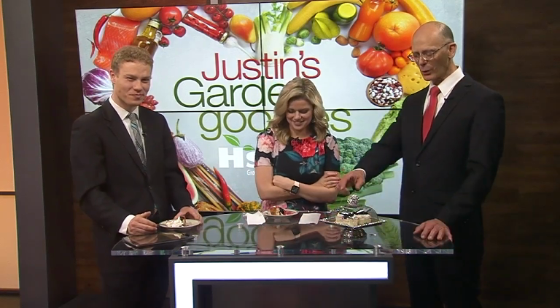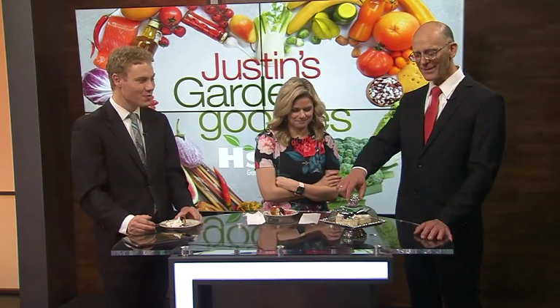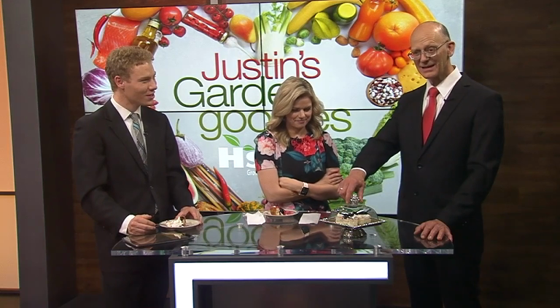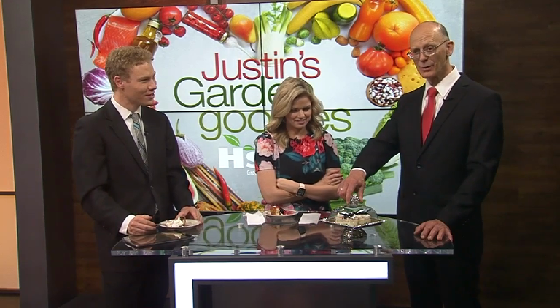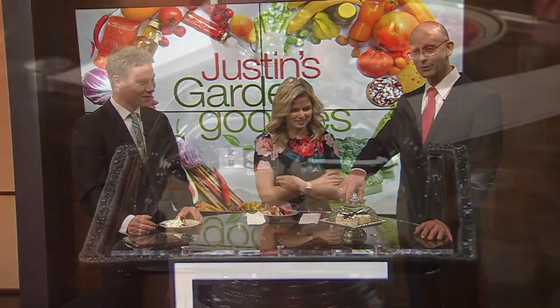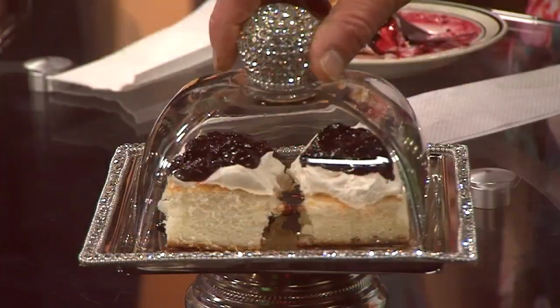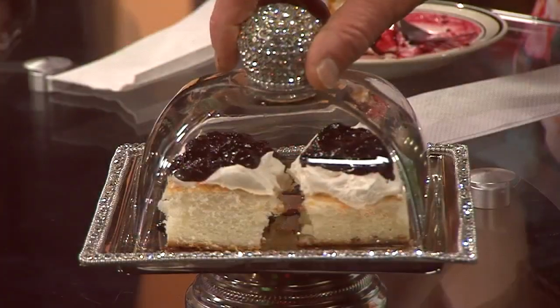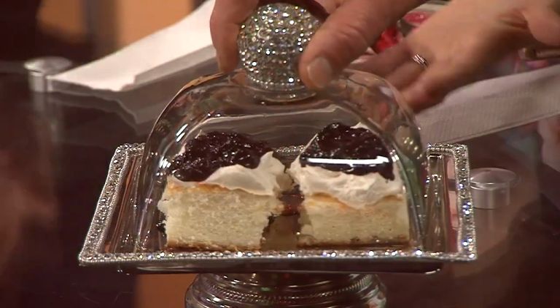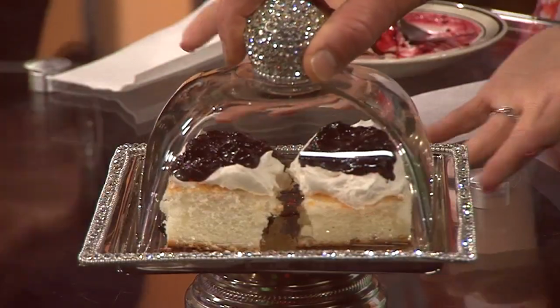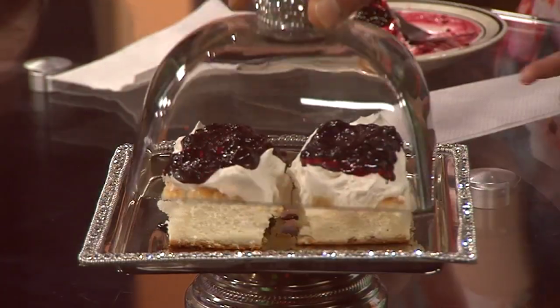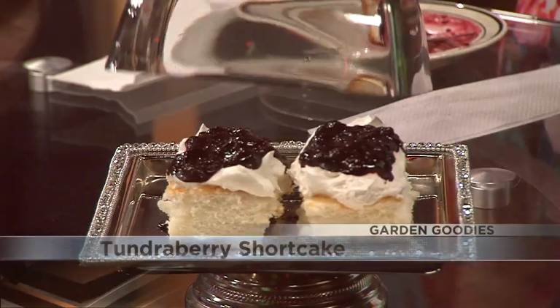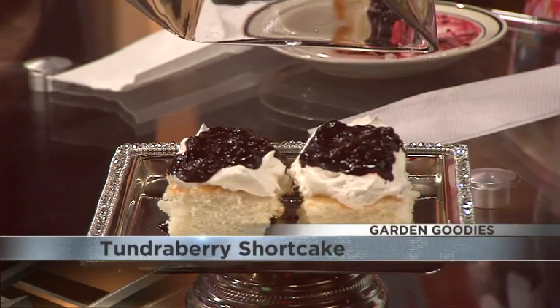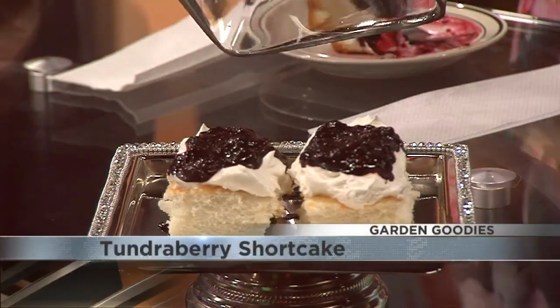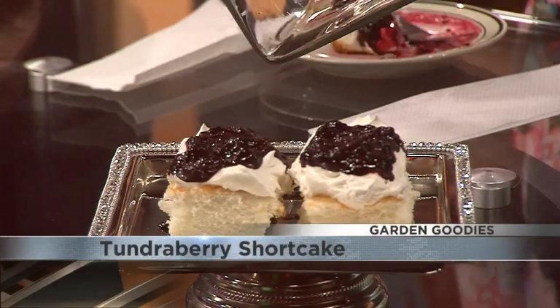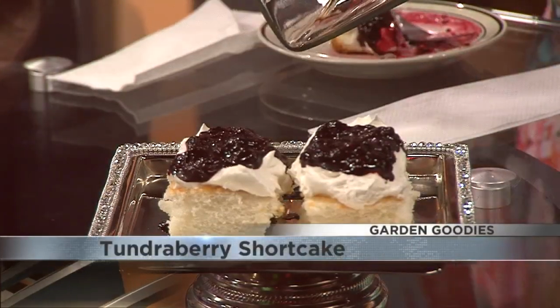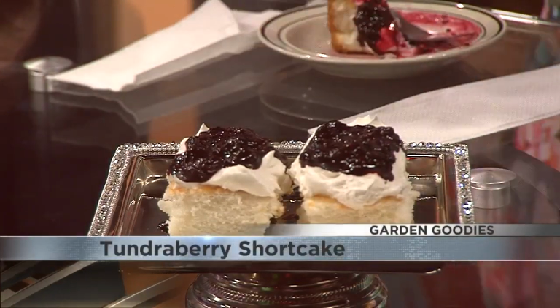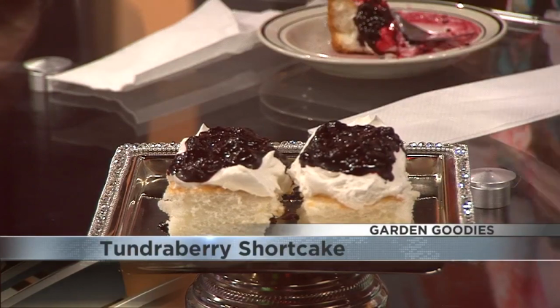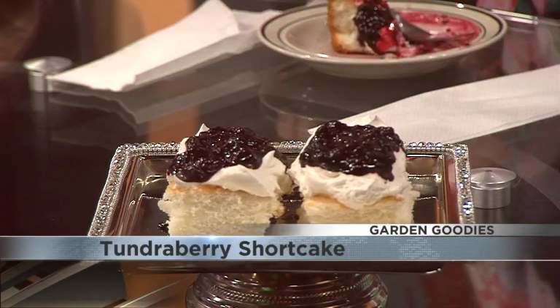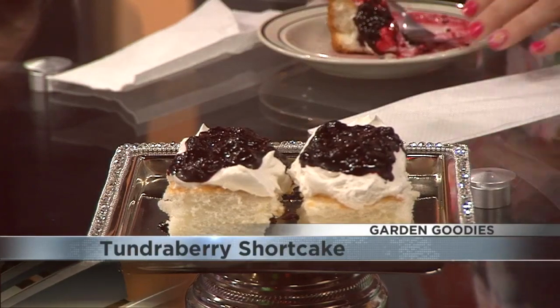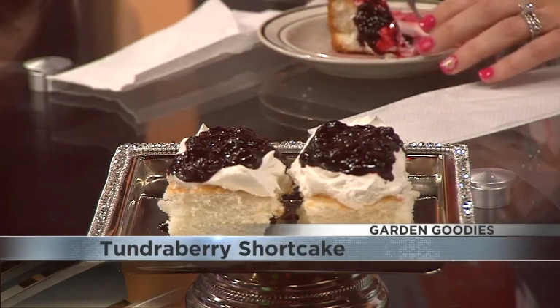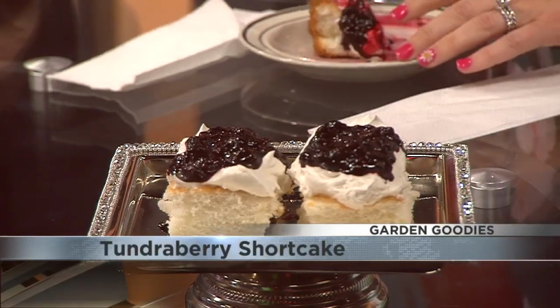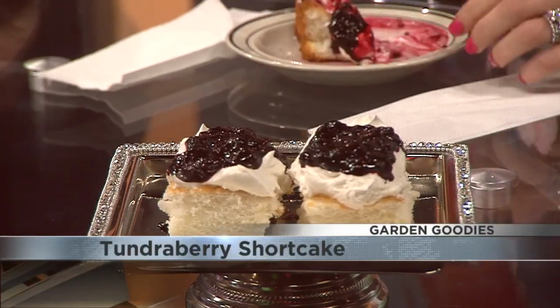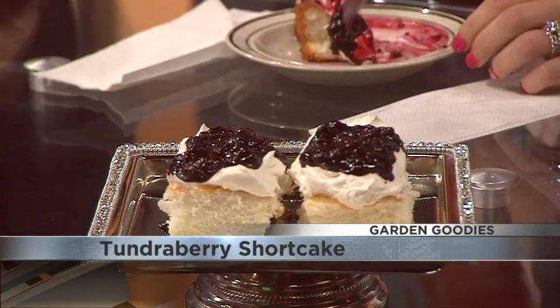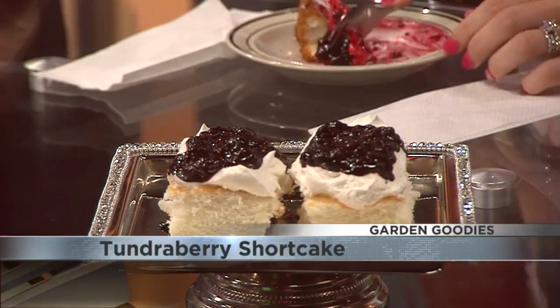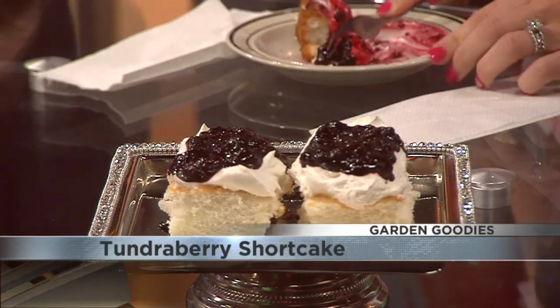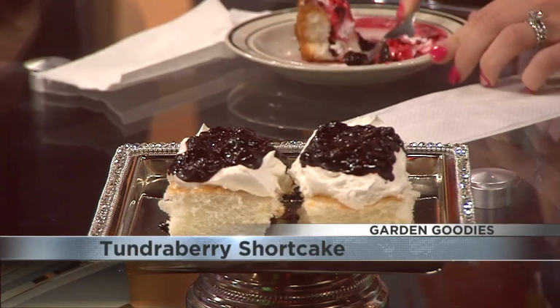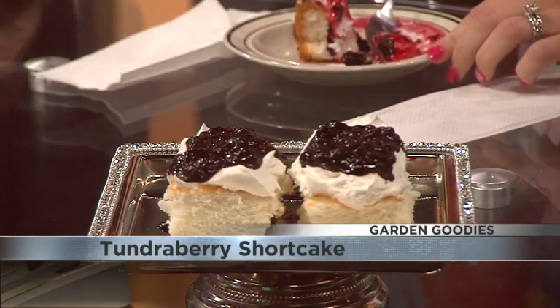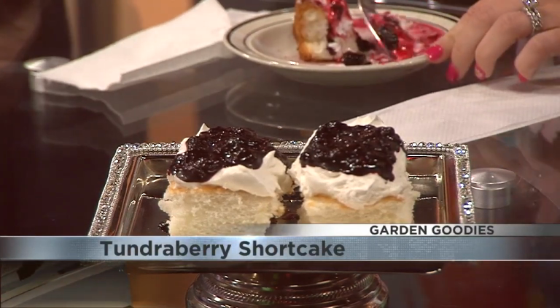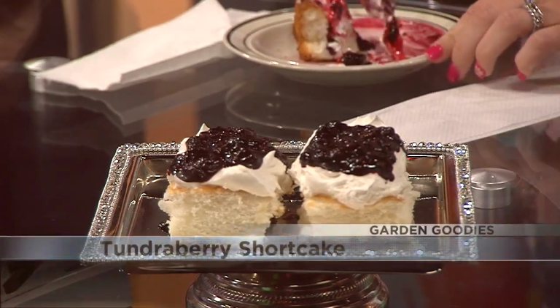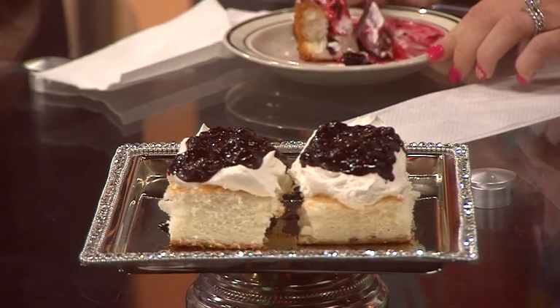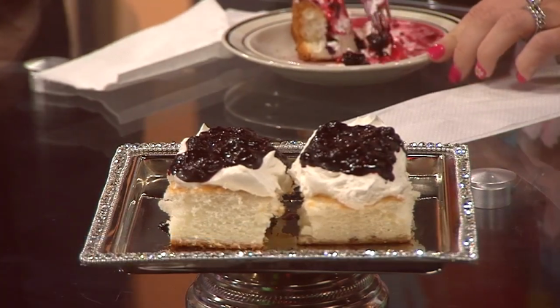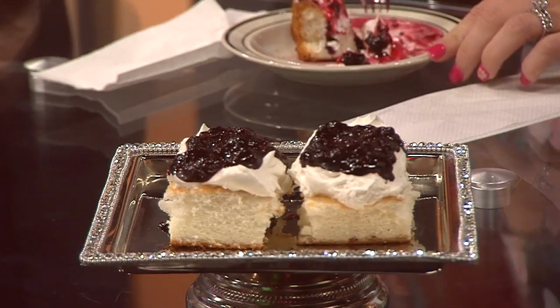And this morning I made — let's go for the reveal here. It's beautiful. Tundraberry shortcake! Look at that. I'm really sorry that you guys all have to watch this and not get to eat it, because let me just tell you, my tummy is happy.